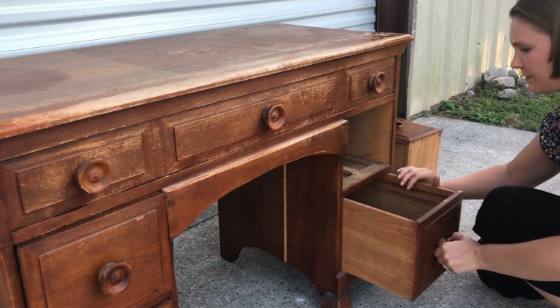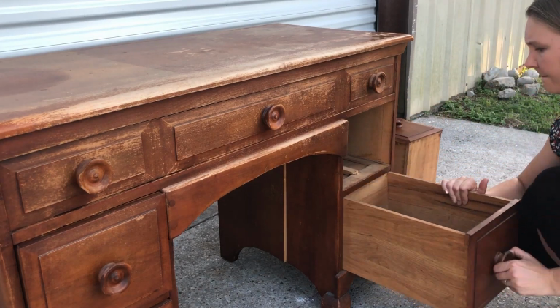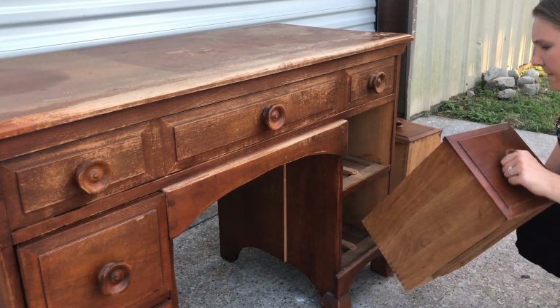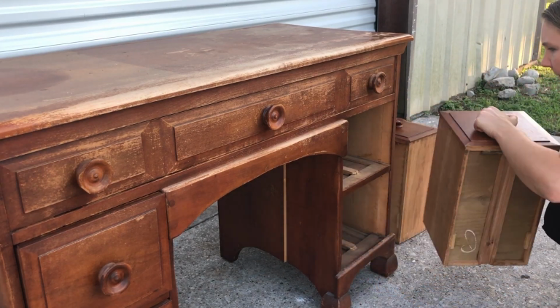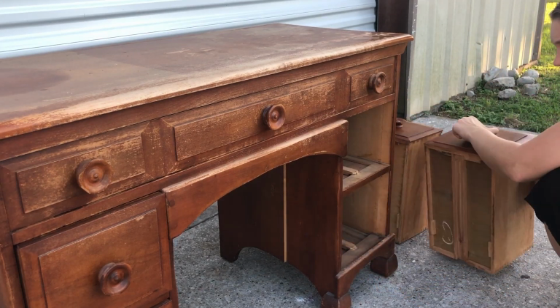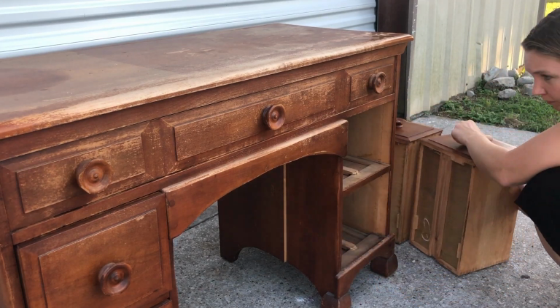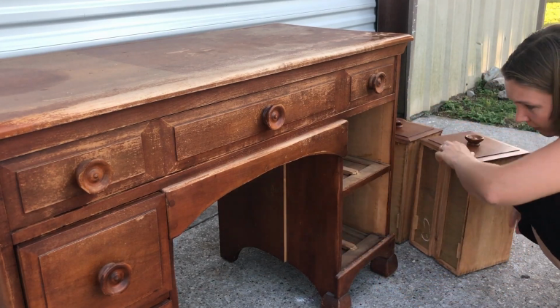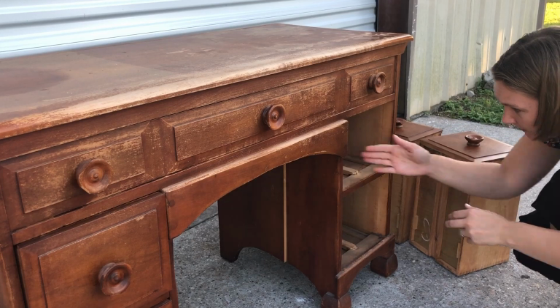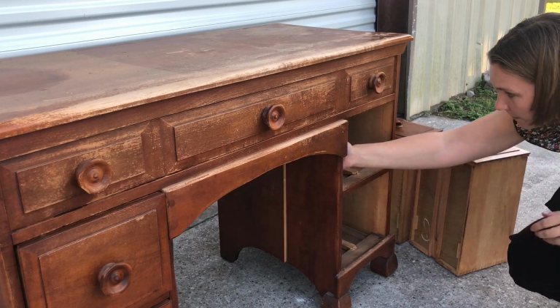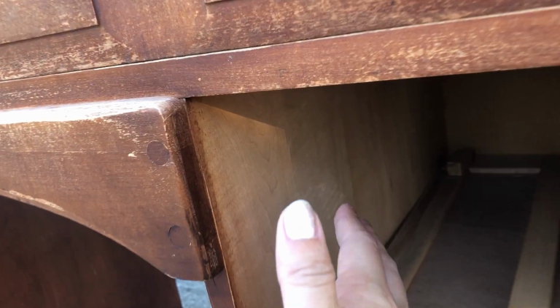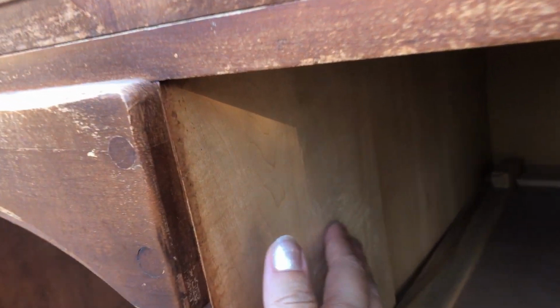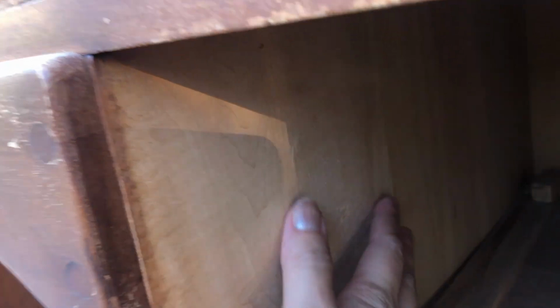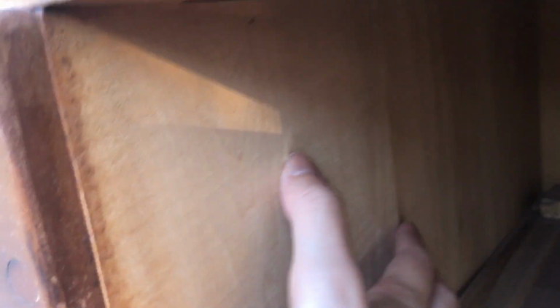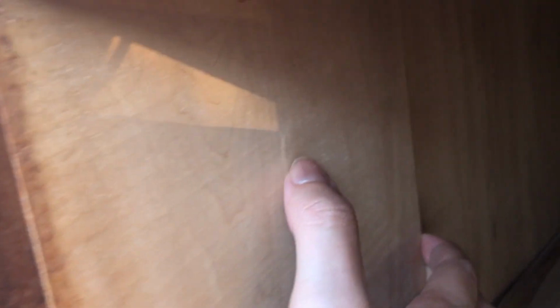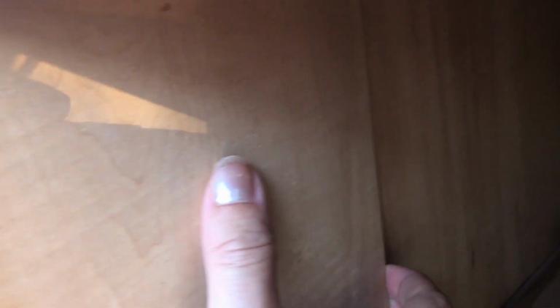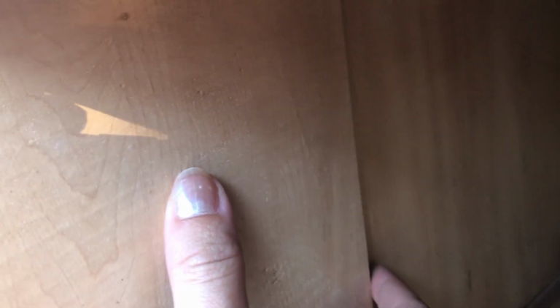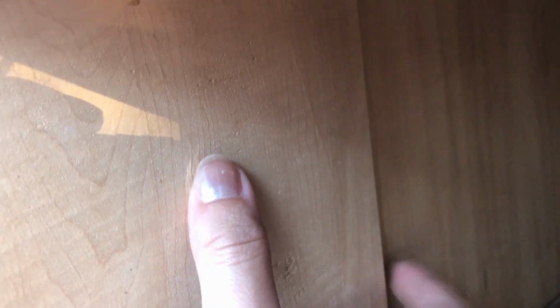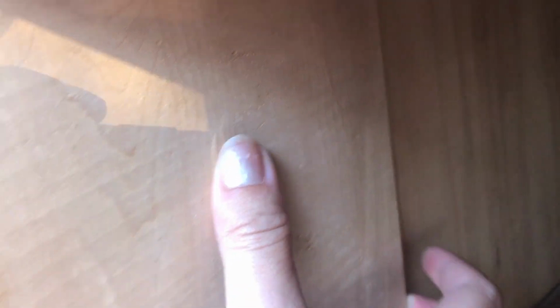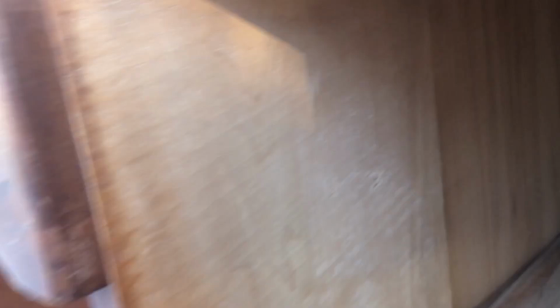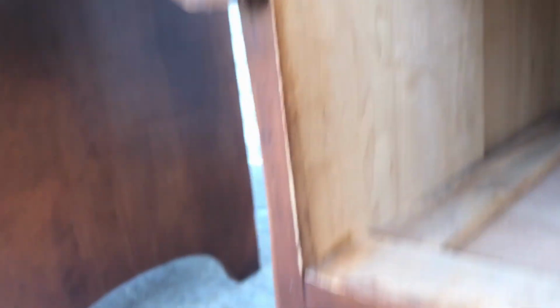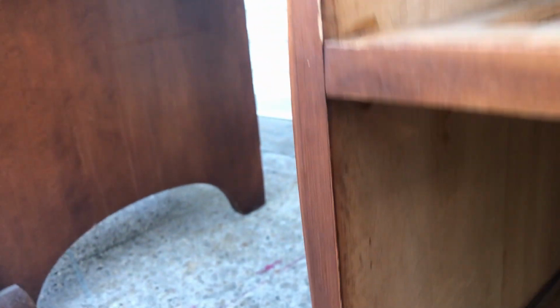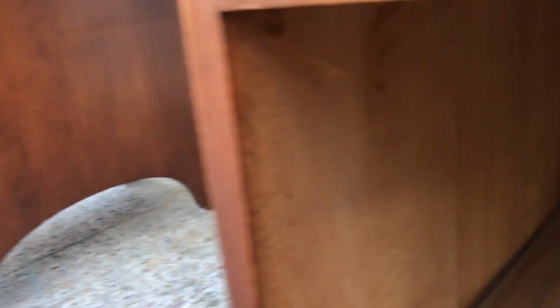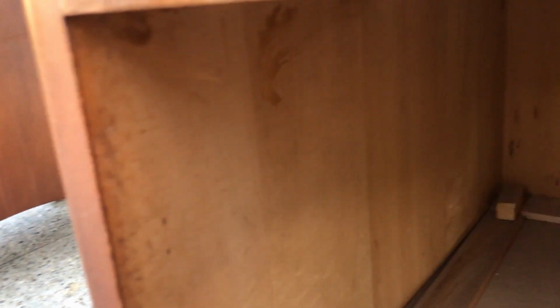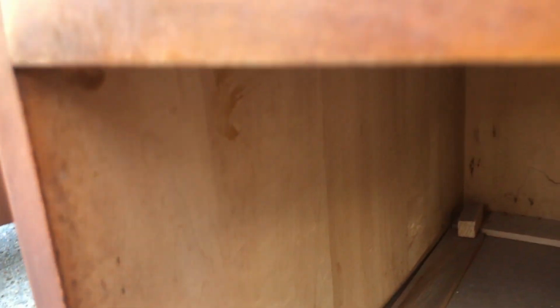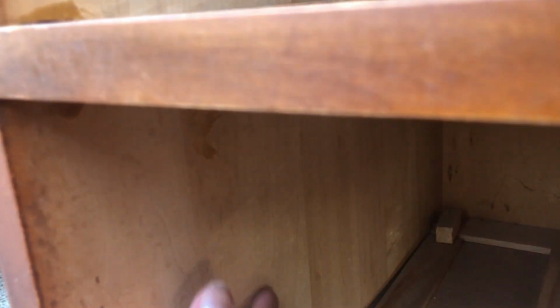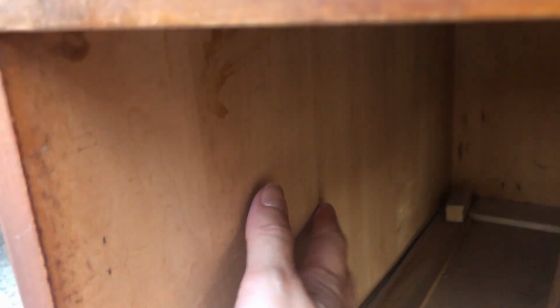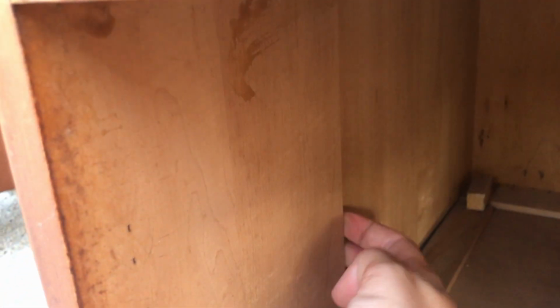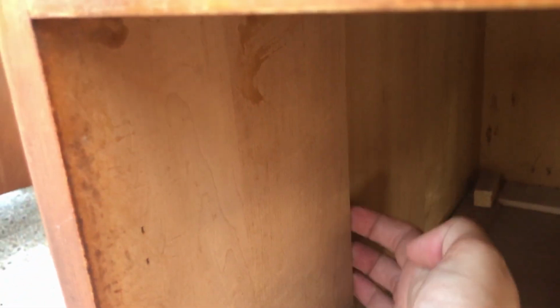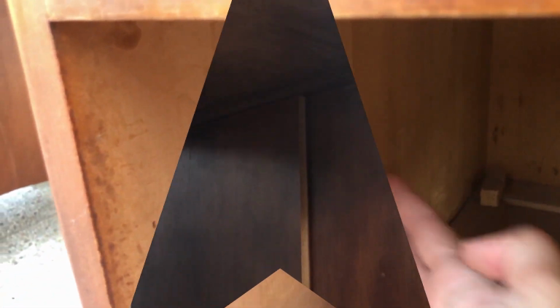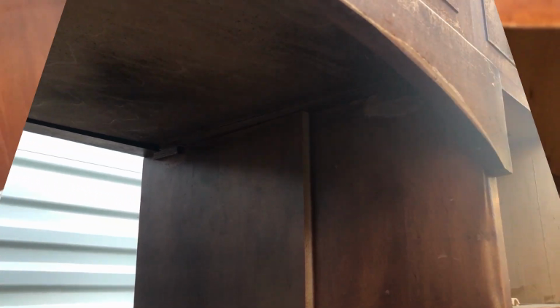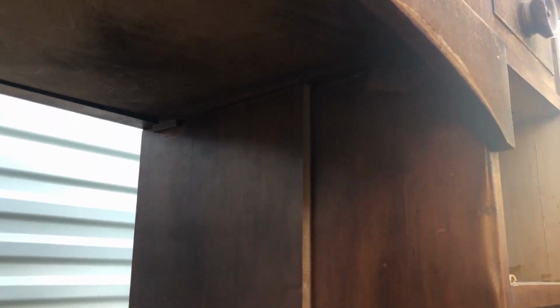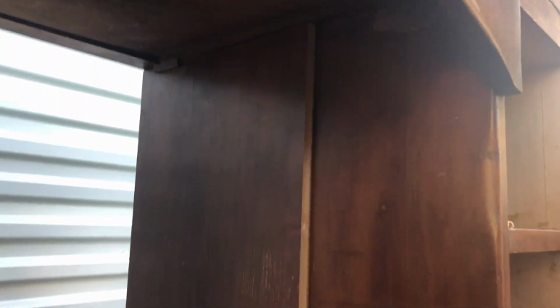You've probably spotted the elephant in the room, which is this giant crack in the side of the desk here. Now, being on the inside, it won't be as noticeable, but it will definitely need to be fixed before I can sell it. We'll talk about how I'm going to do that a little bit later.